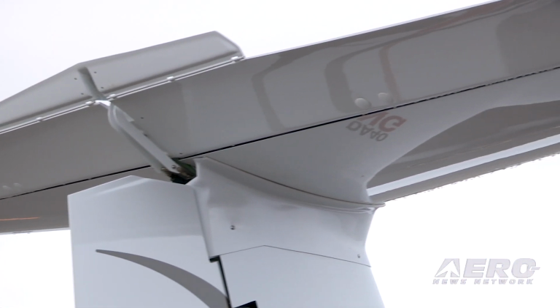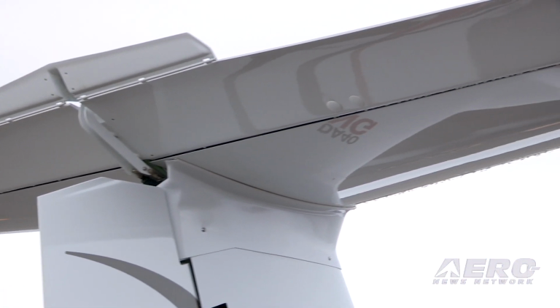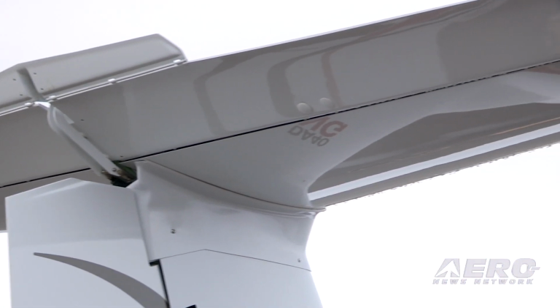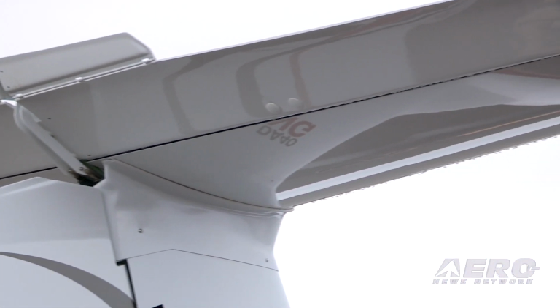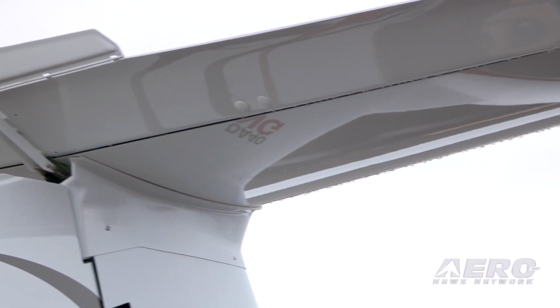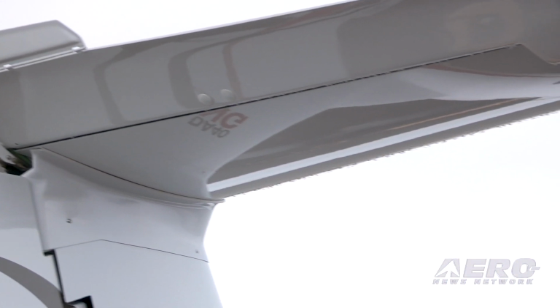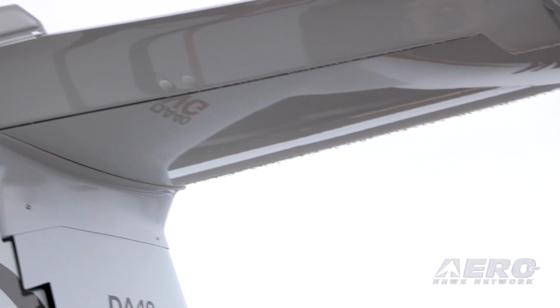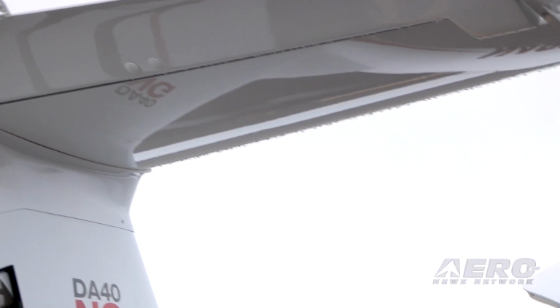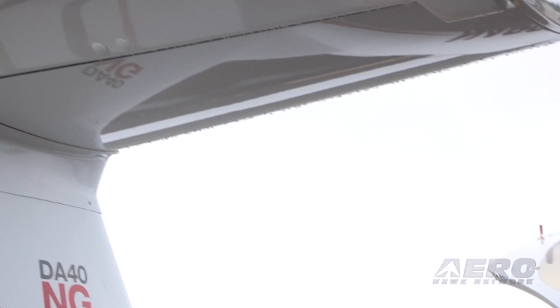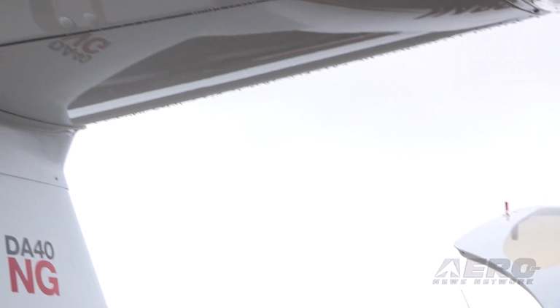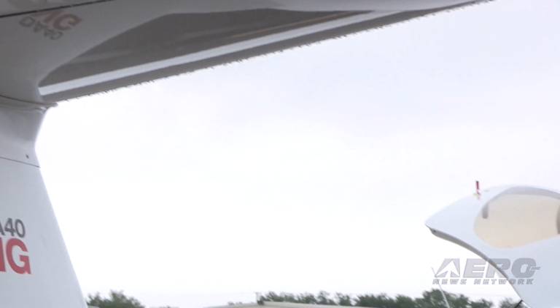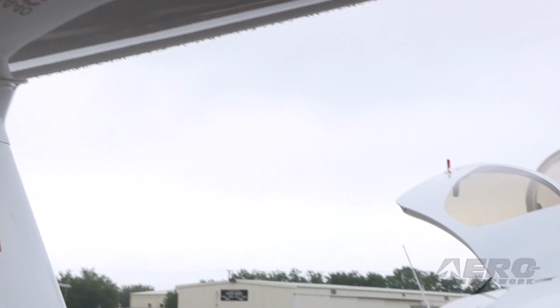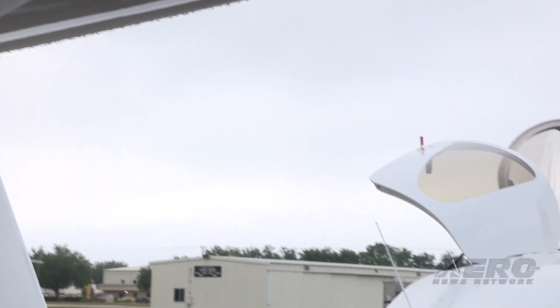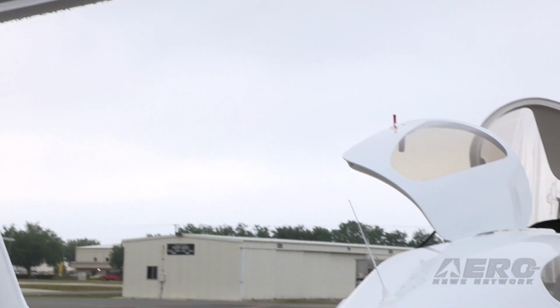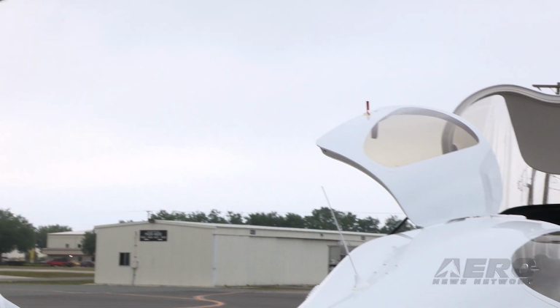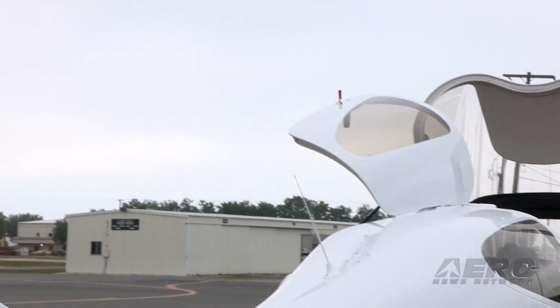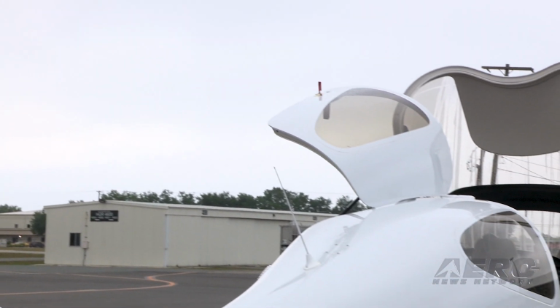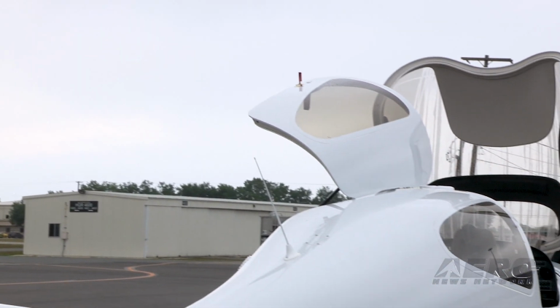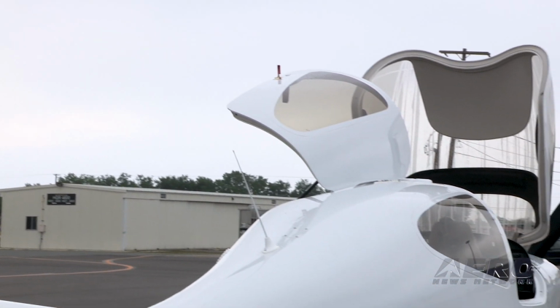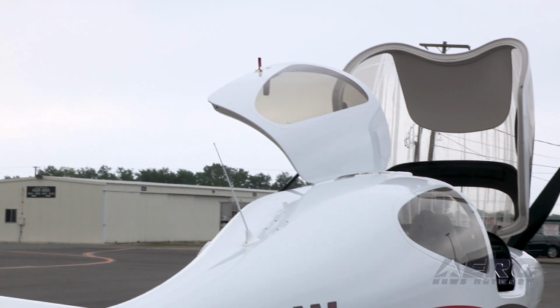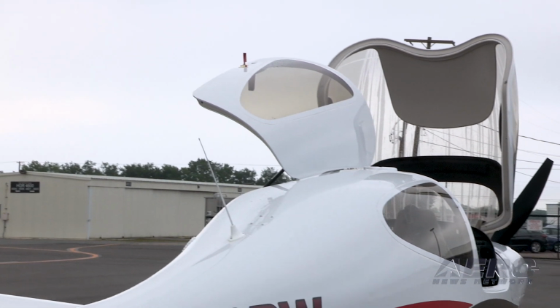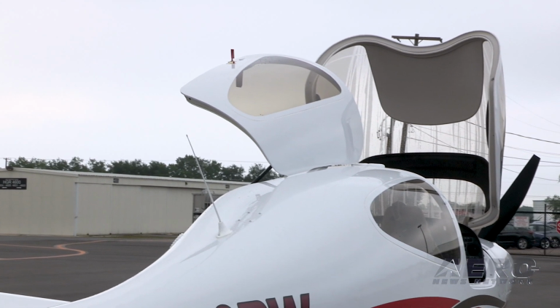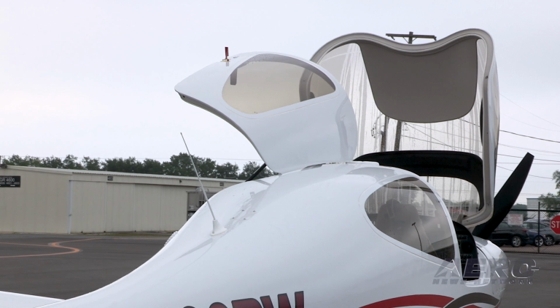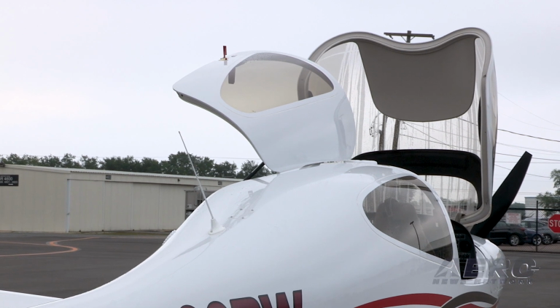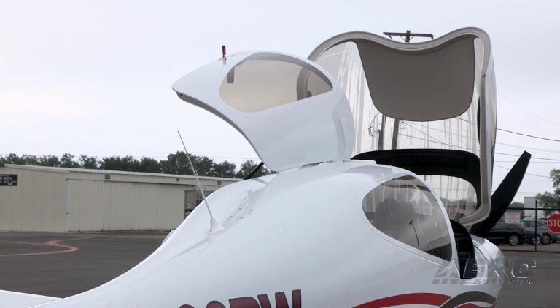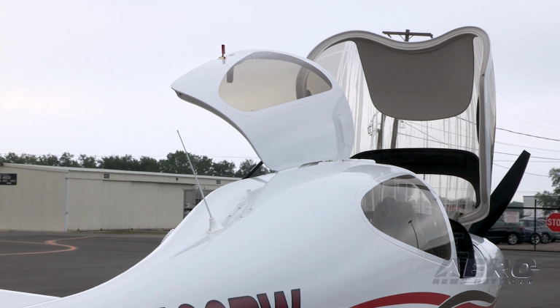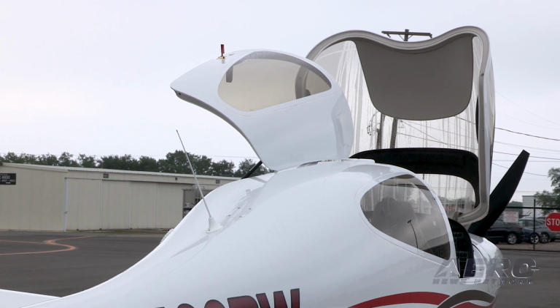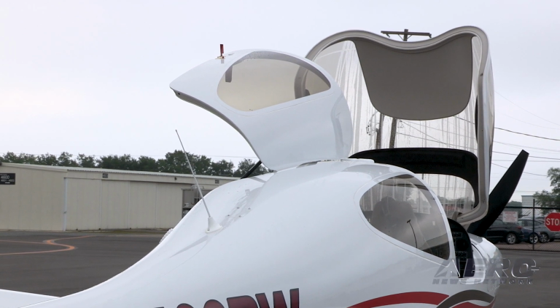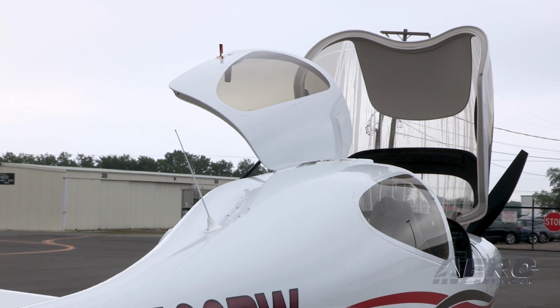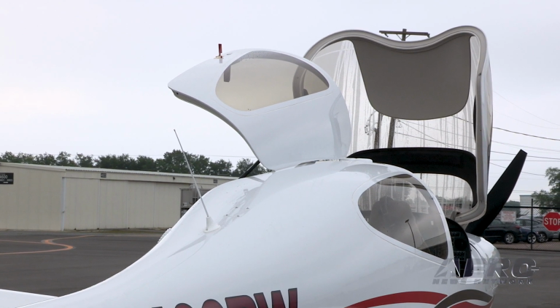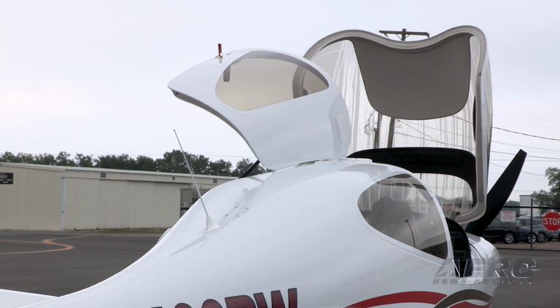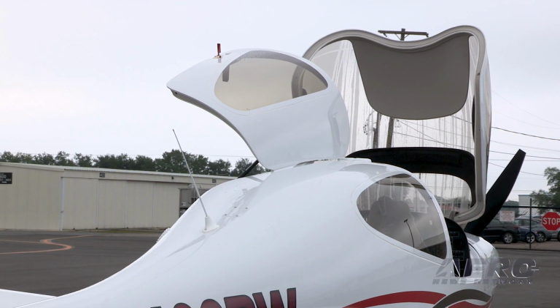I love 100LL airplanes — I've flown them all my life — but there's always that concern about the supply of that 100LL product. I don't really have to worry about it because I fly a jet fuel airplane and I'm always going to have Jet A.